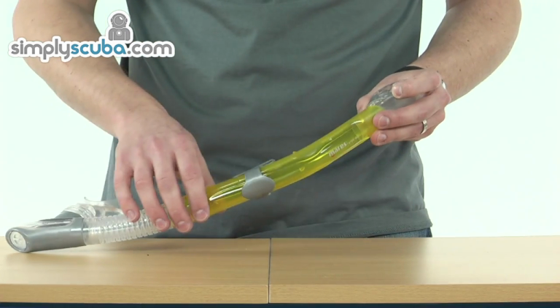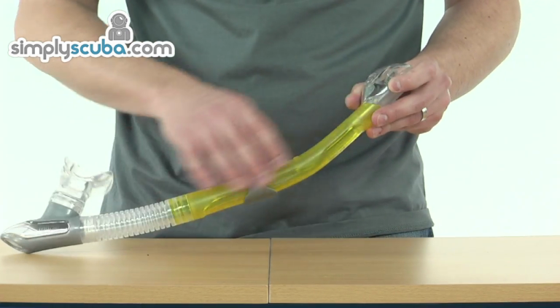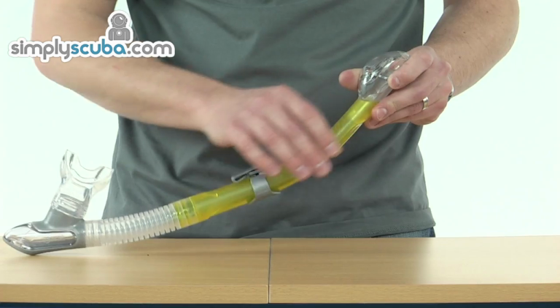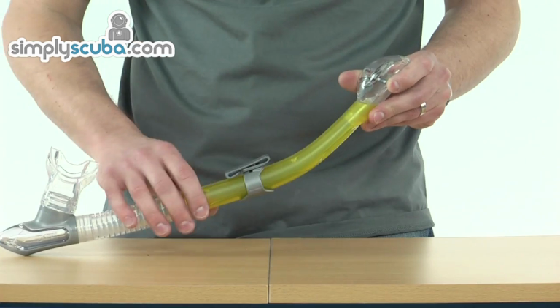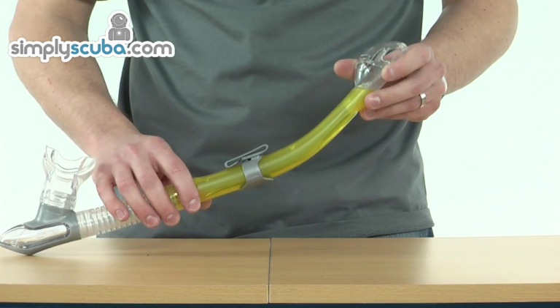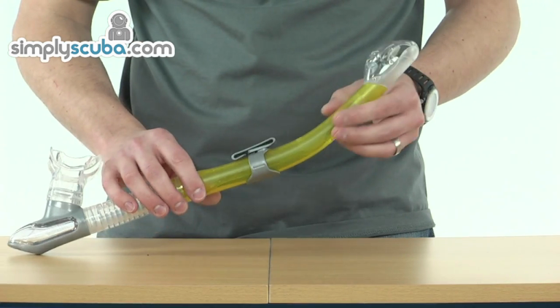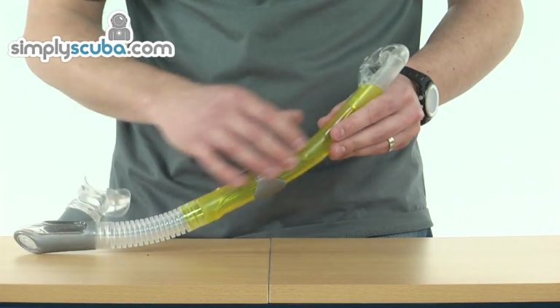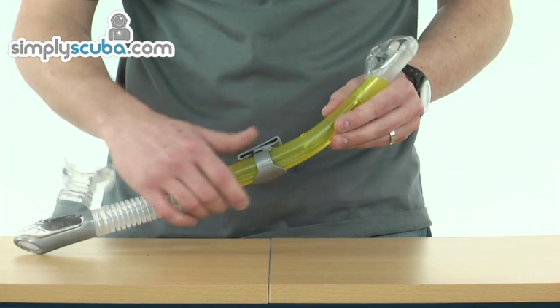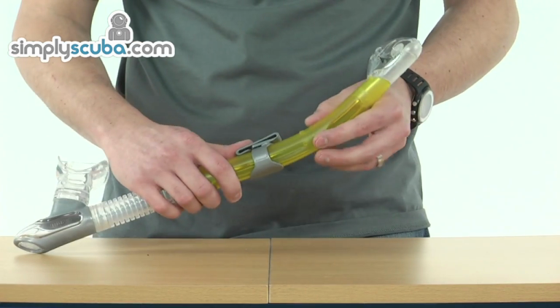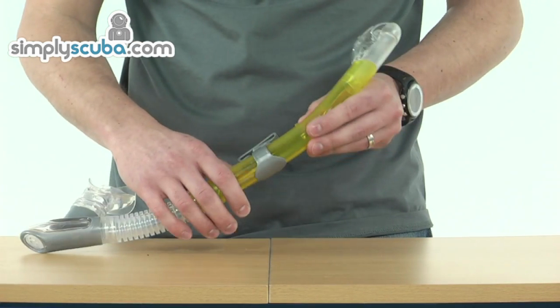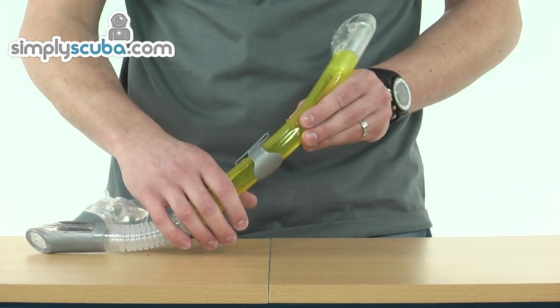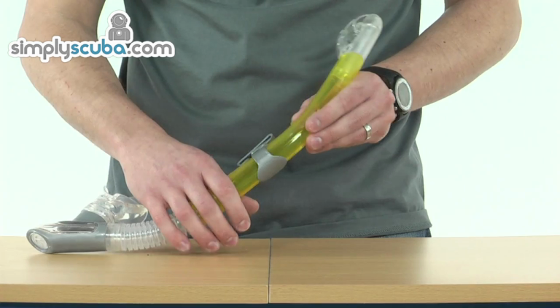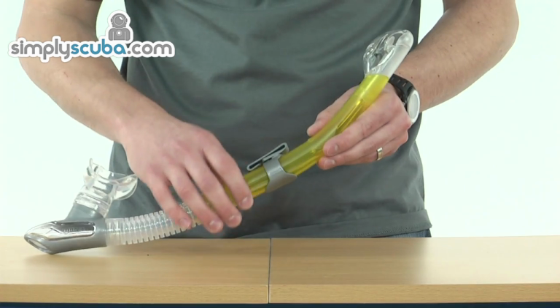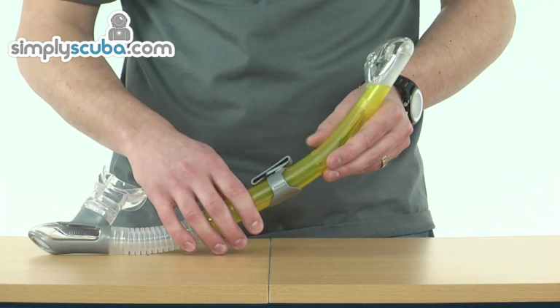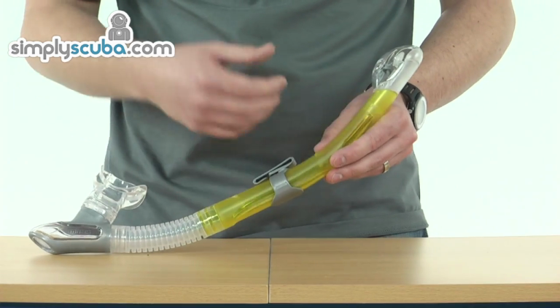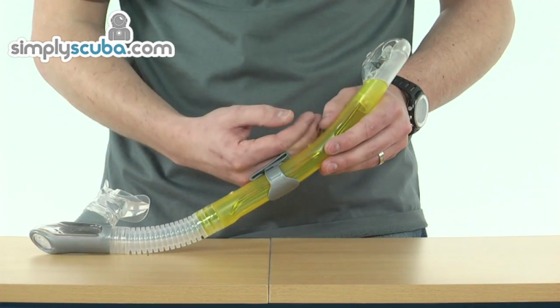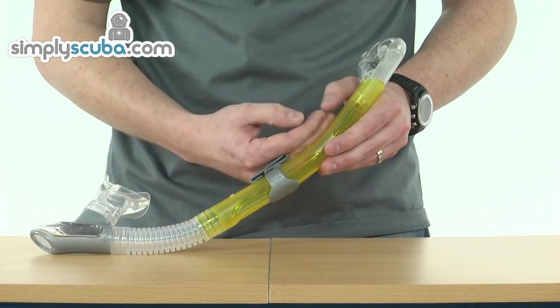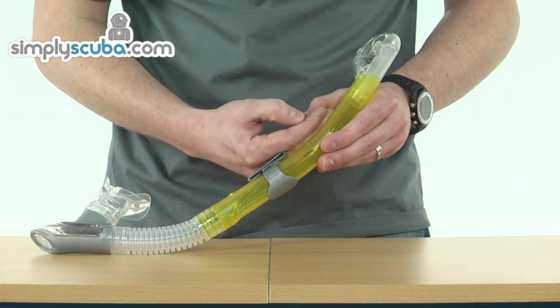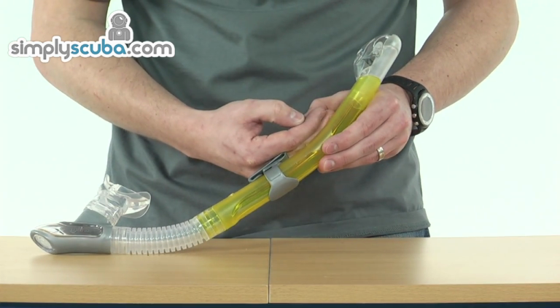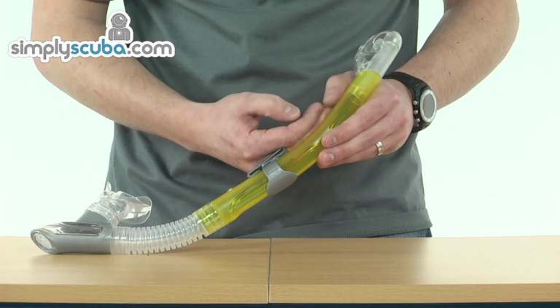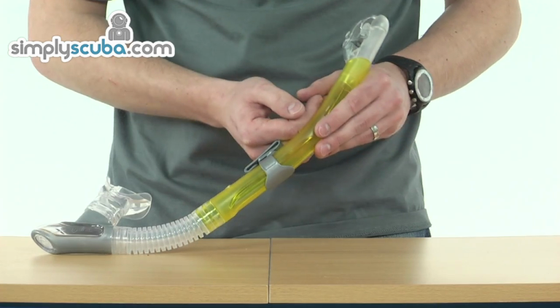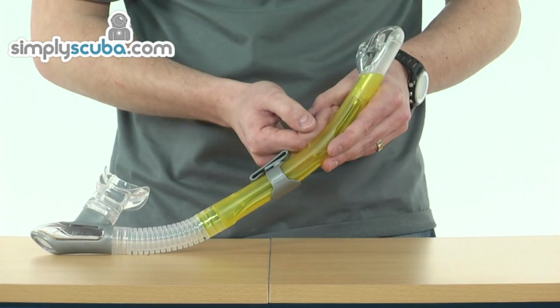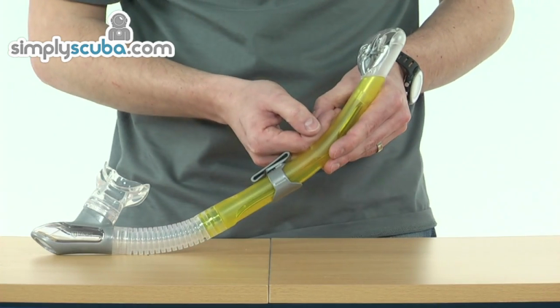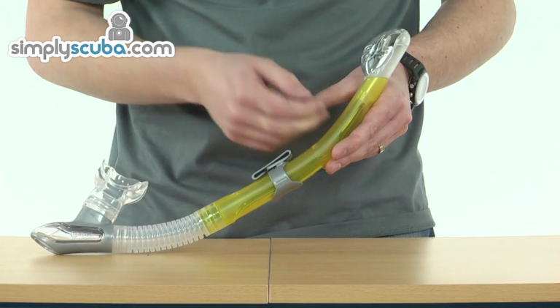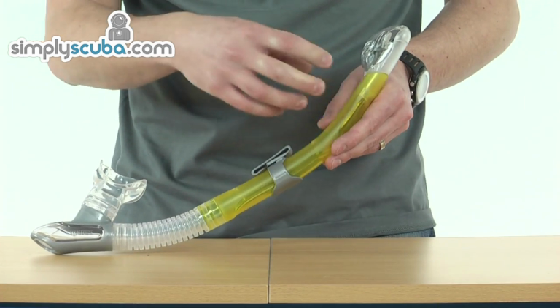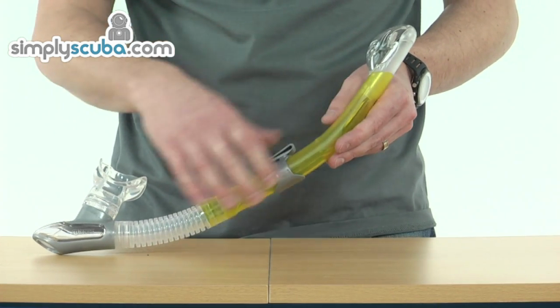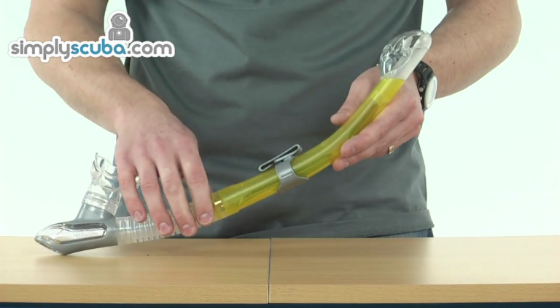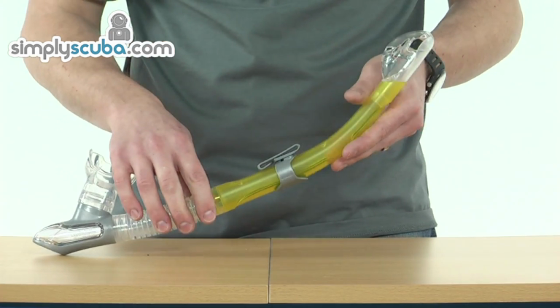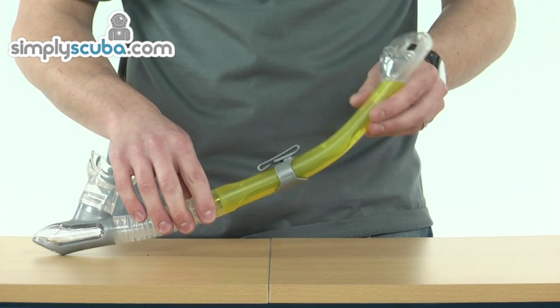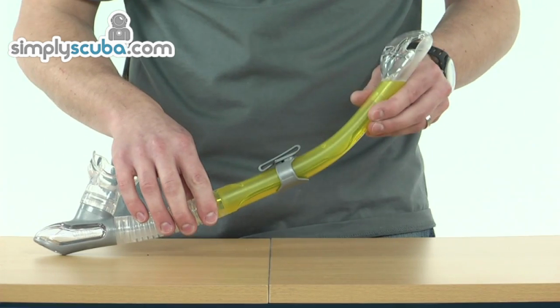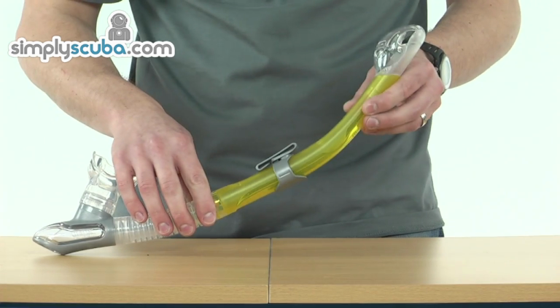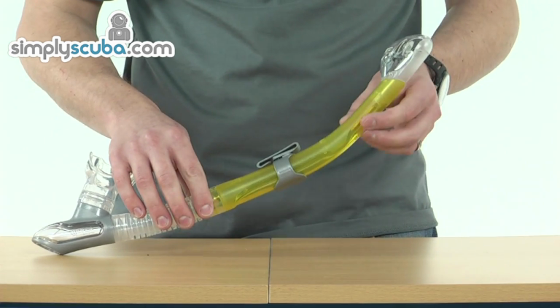The main bore of the snorkel is contoured. This is obviously to prevent drag. So as your head is up against the snorkel, it's a nice low profile — stops that drag, and when you're swimming along, it stops it waving around too much.